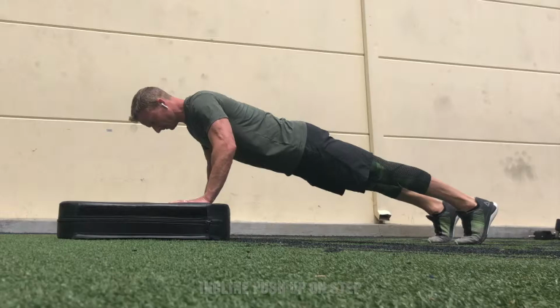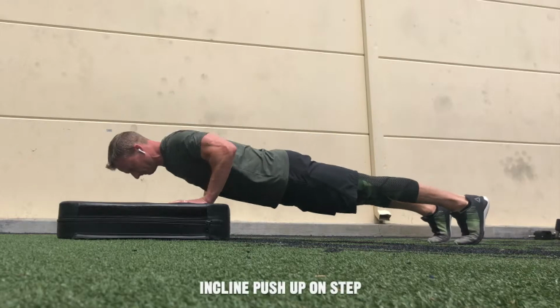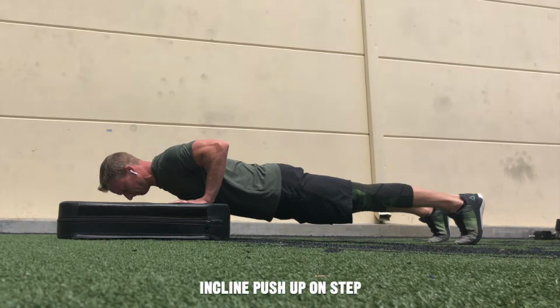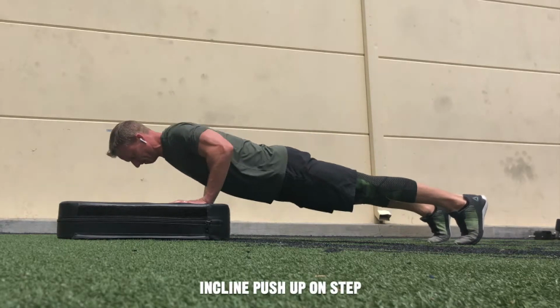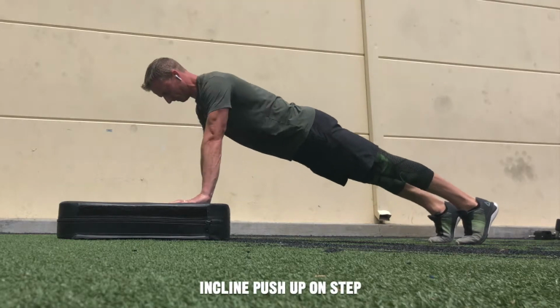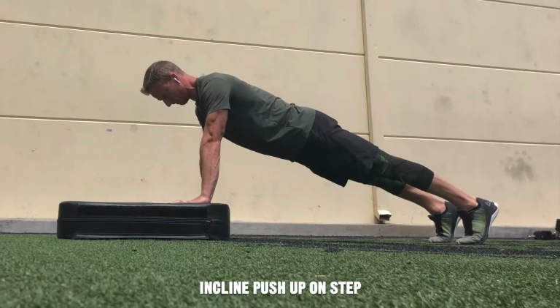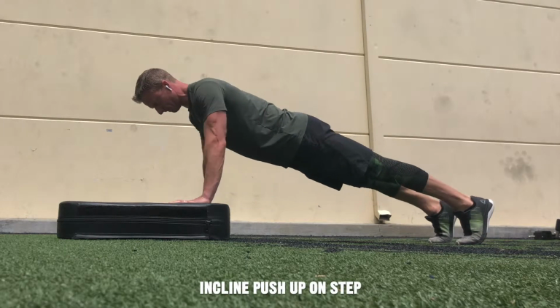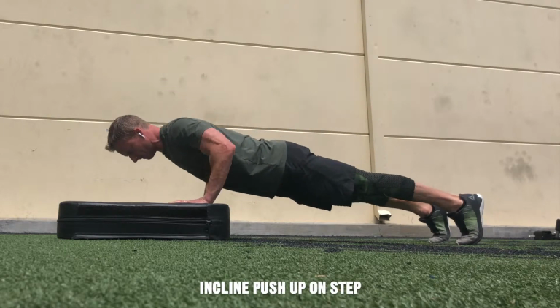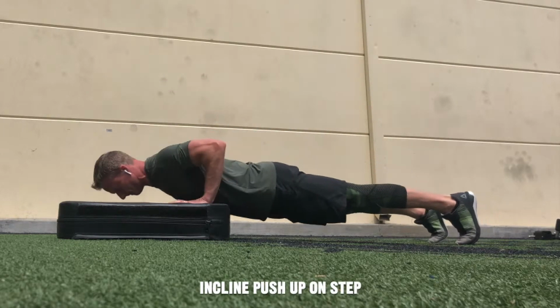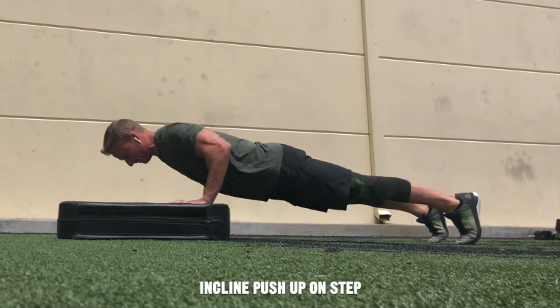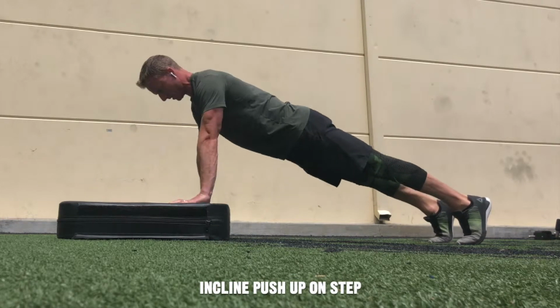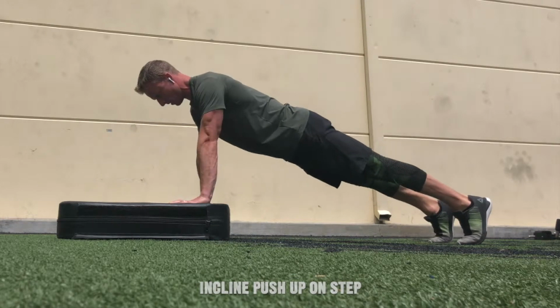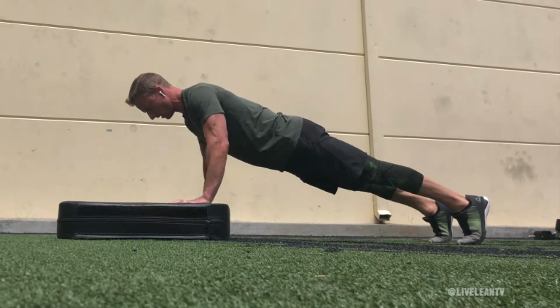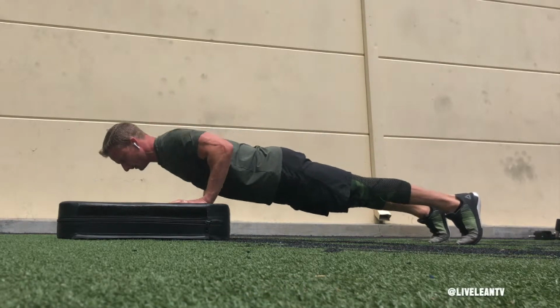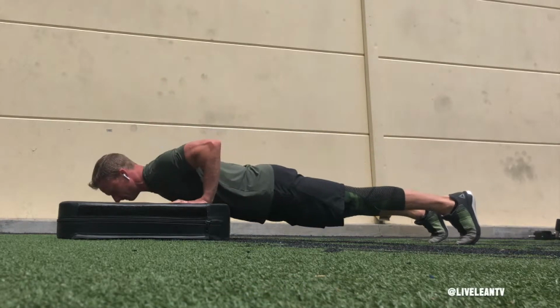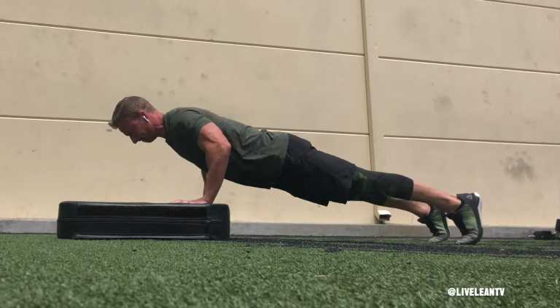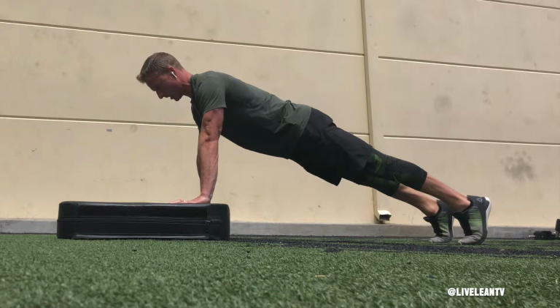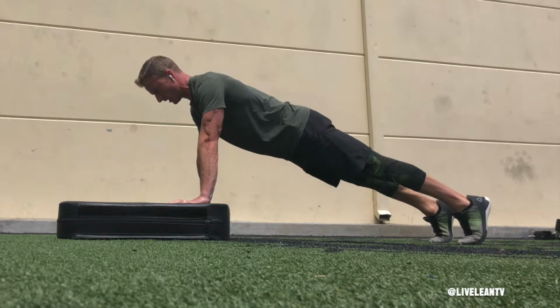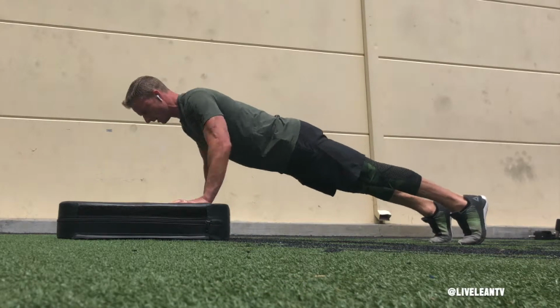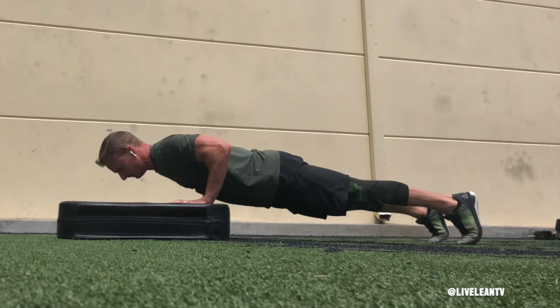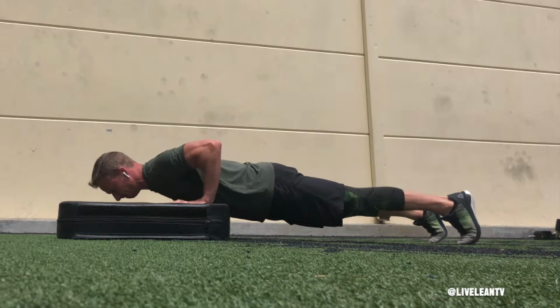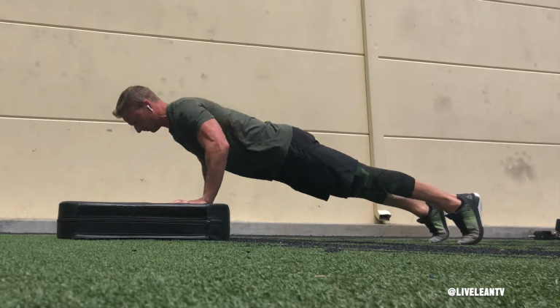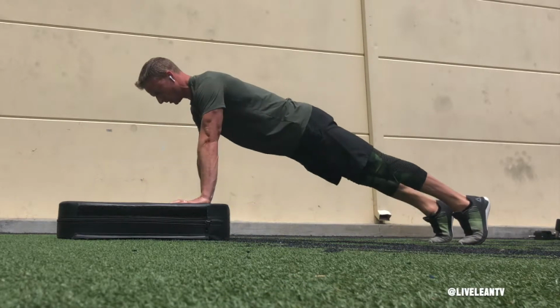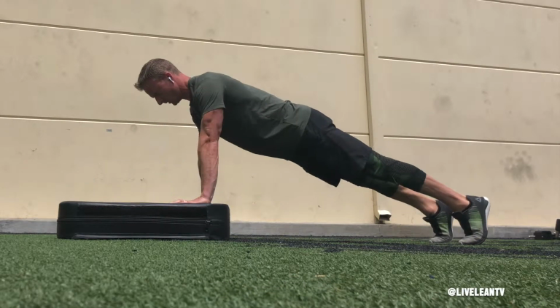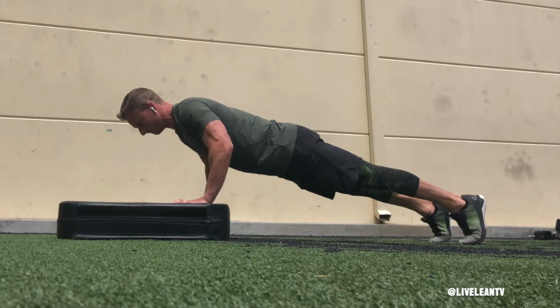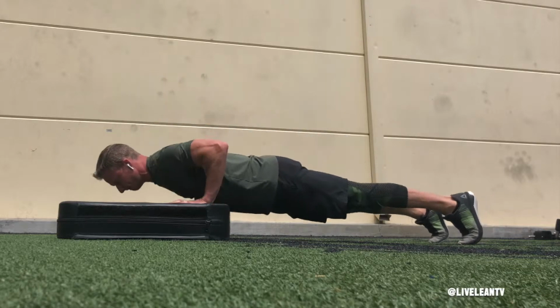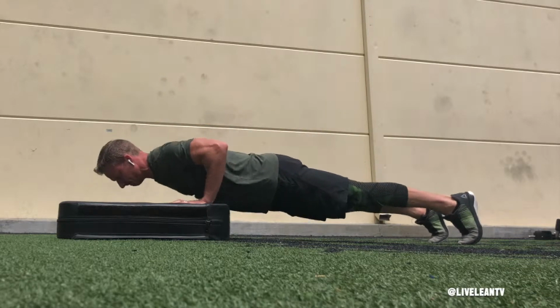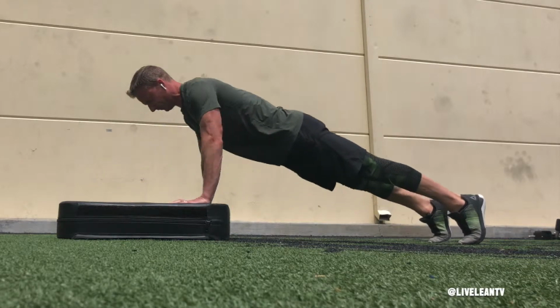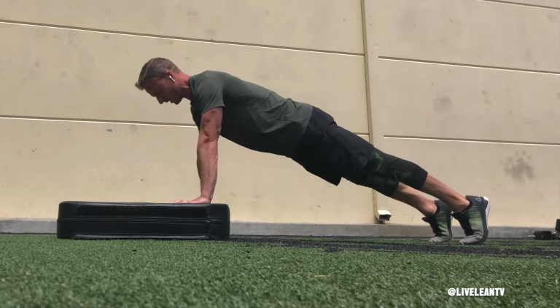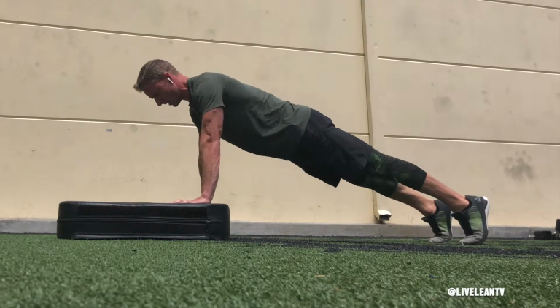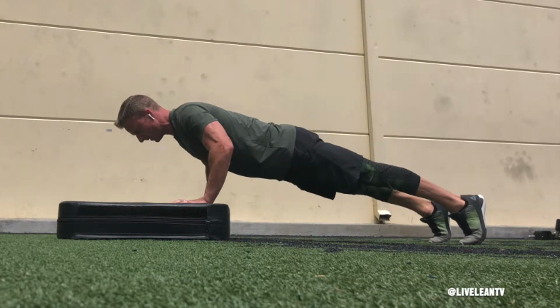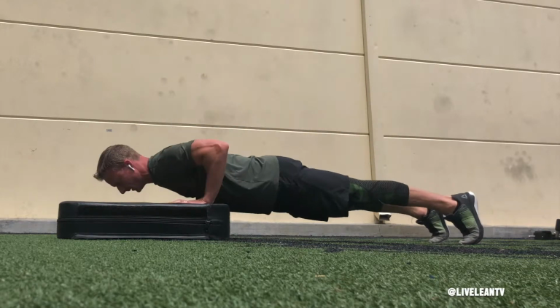The incline push-up on step is an exercise that targets the muscles in the chest and triceps. The incline of the step makes it slightly easier when compared to the push-up on the floor, but harder than the incline push-up on a bench.